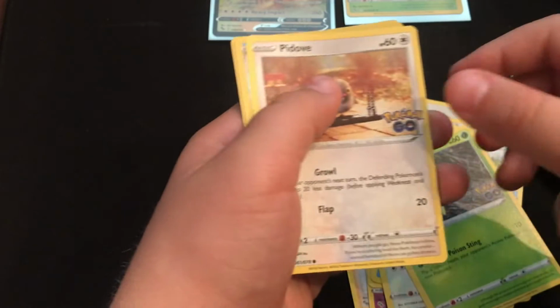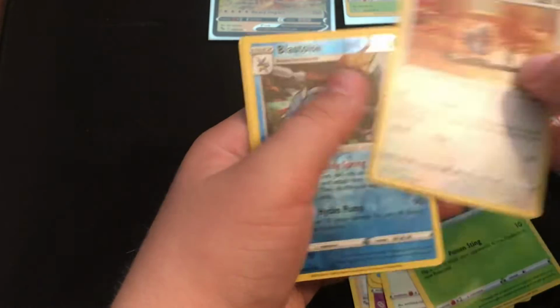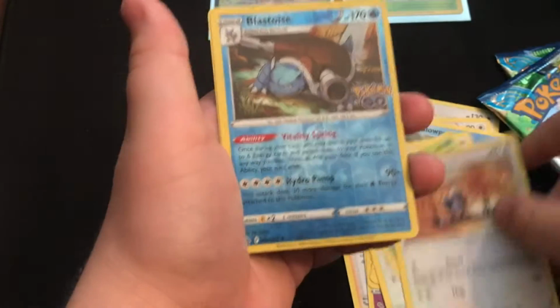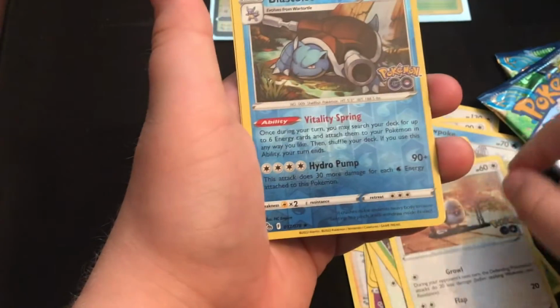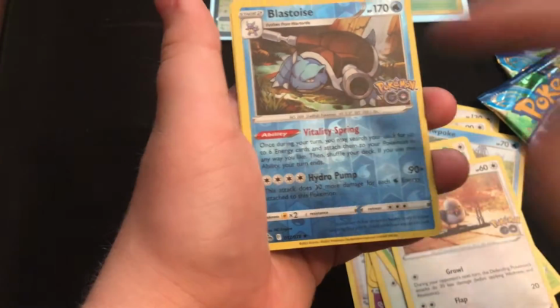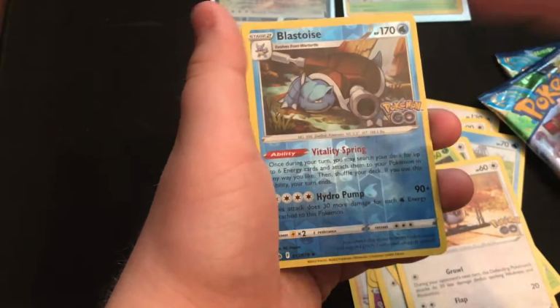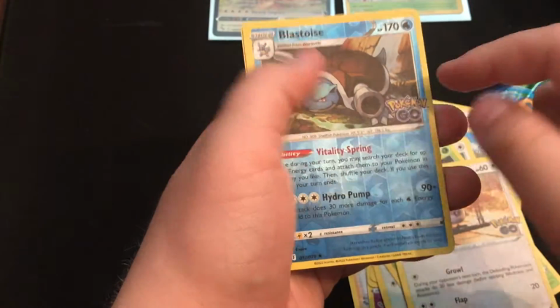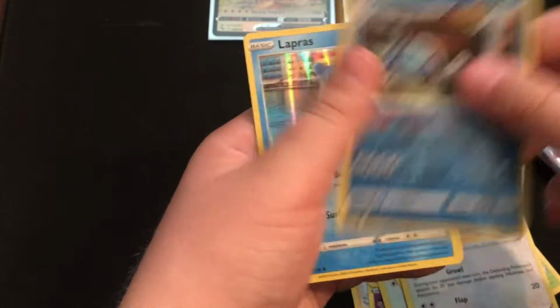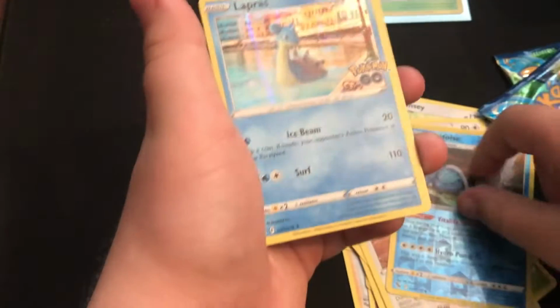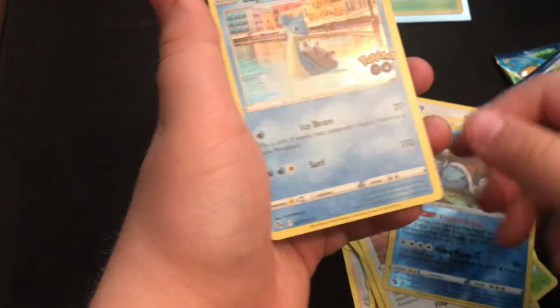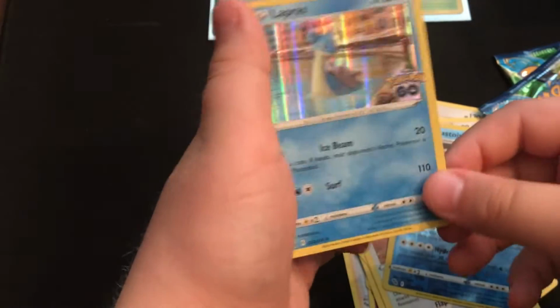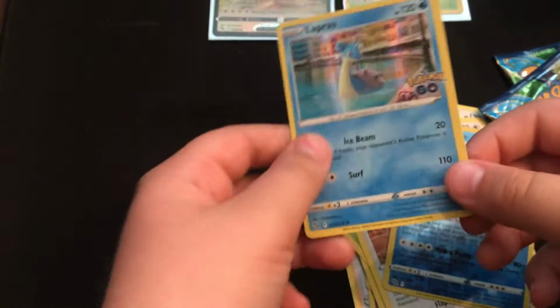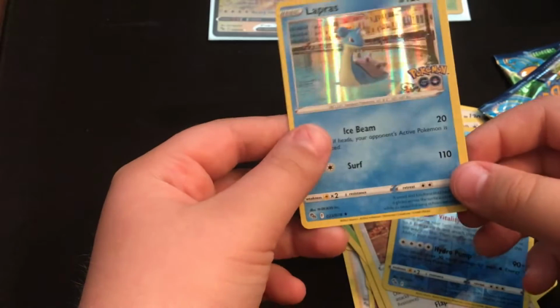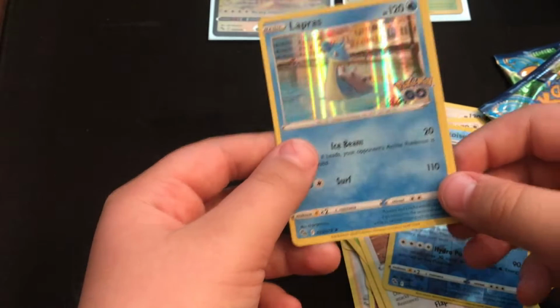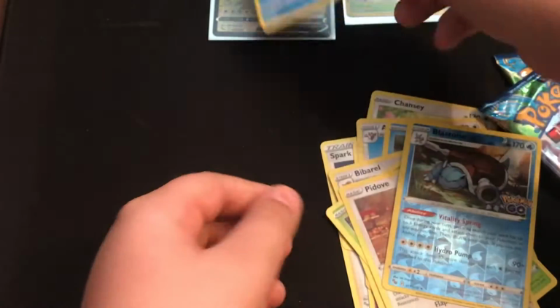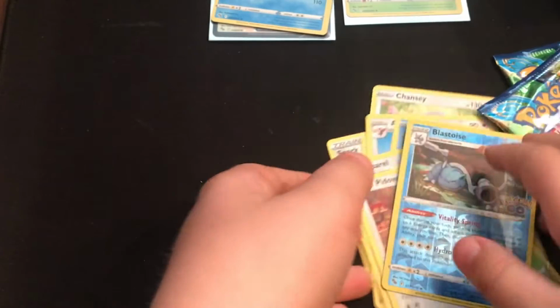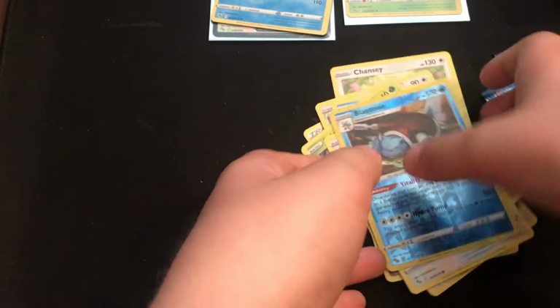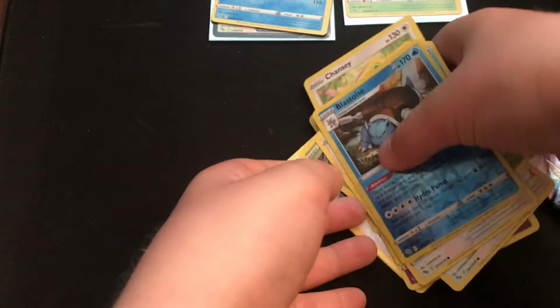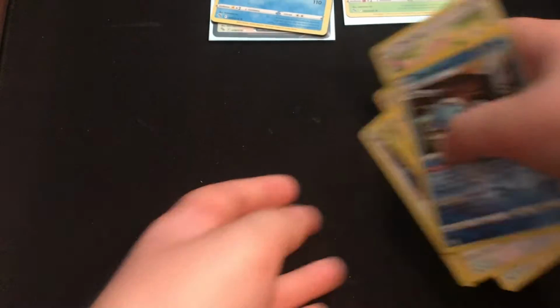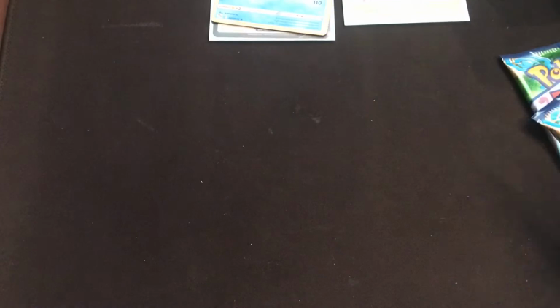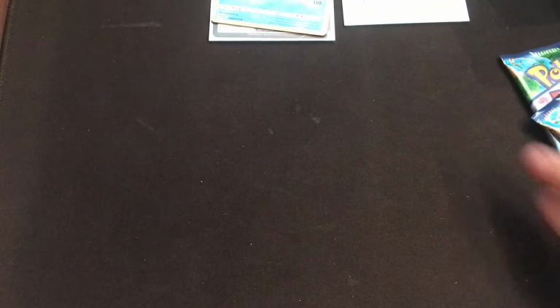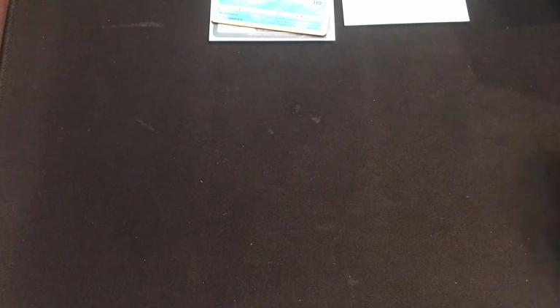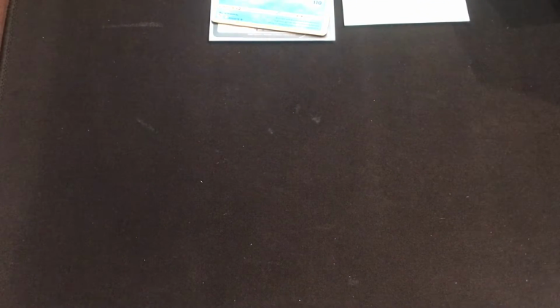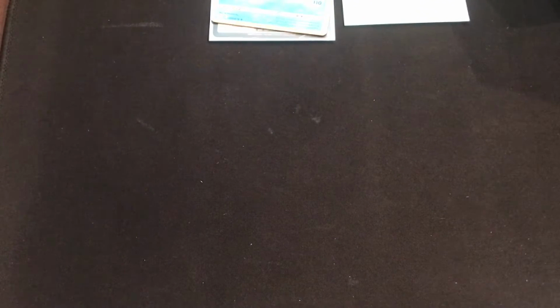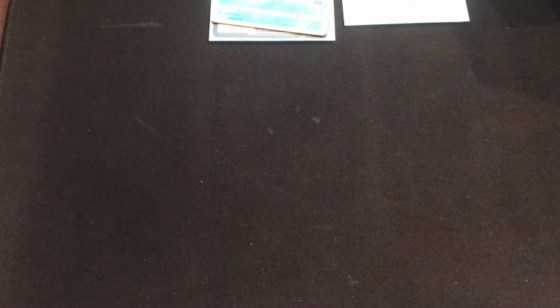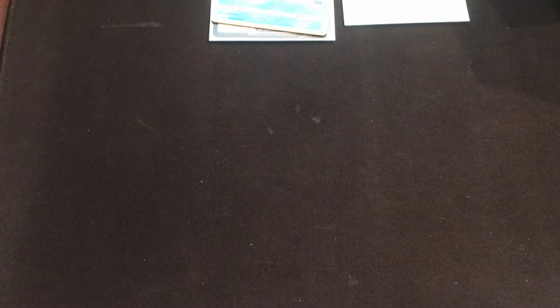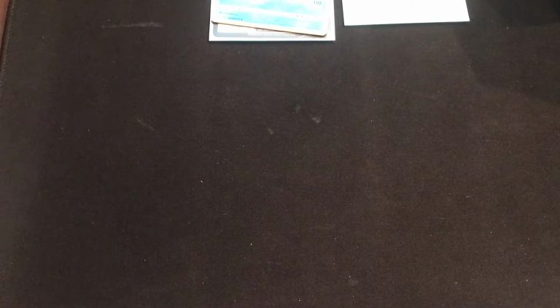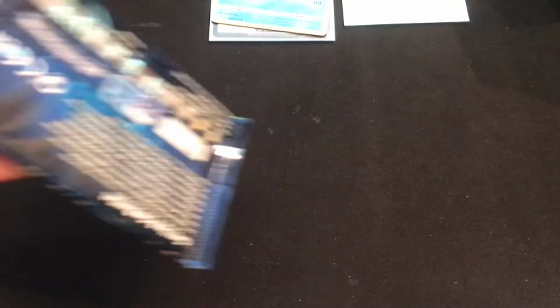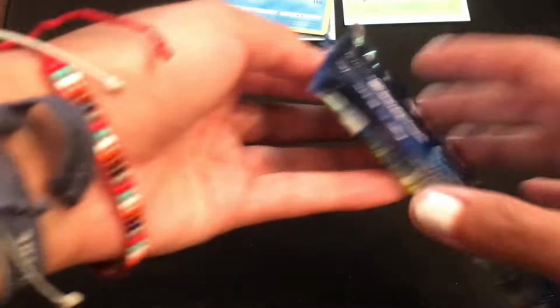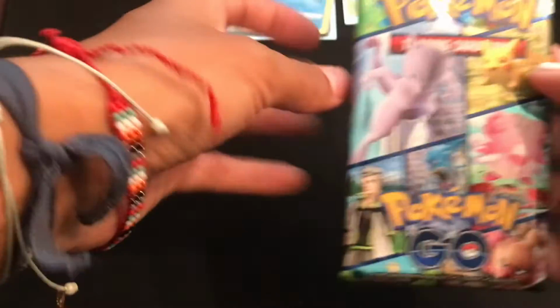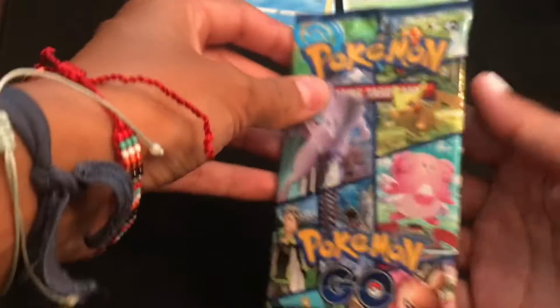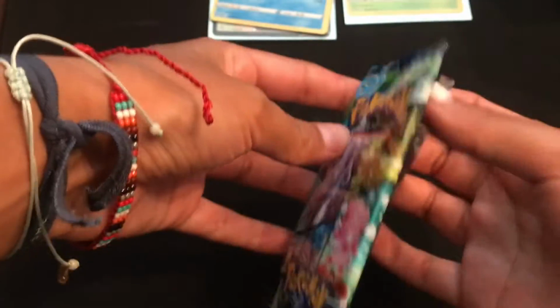Pidgey, Blastoise — not Radiant Blastoise. Nidorina. Hollow. I want at least one Ditto card or Radiant in this one.